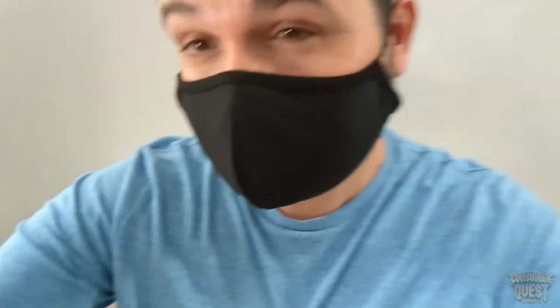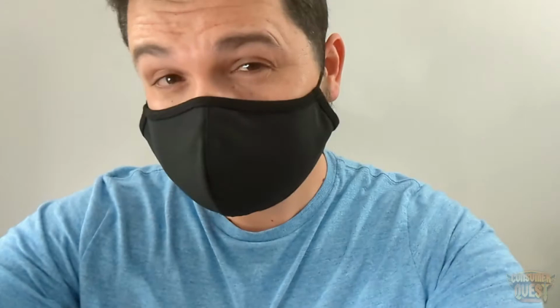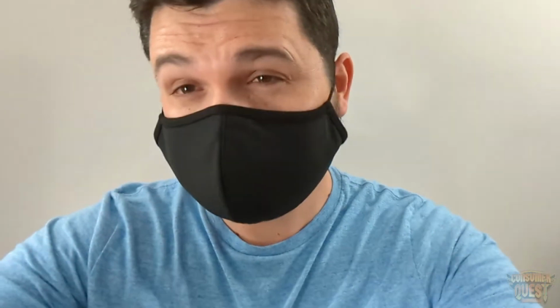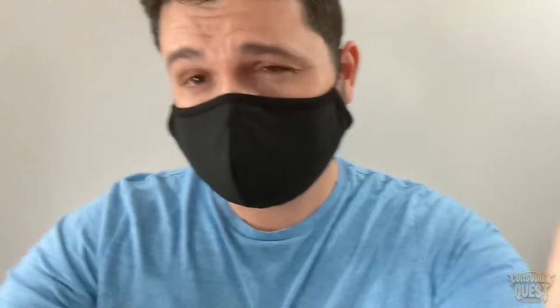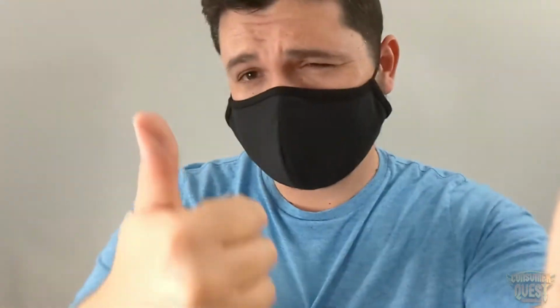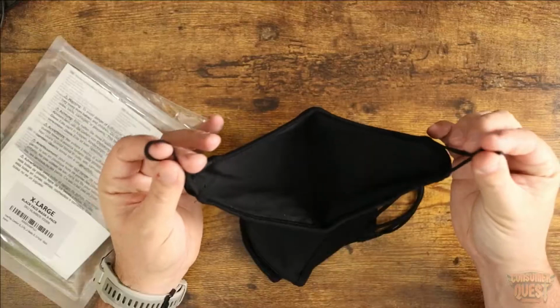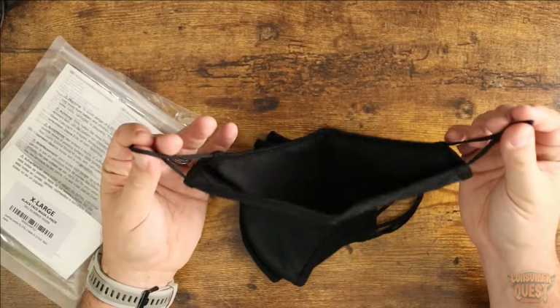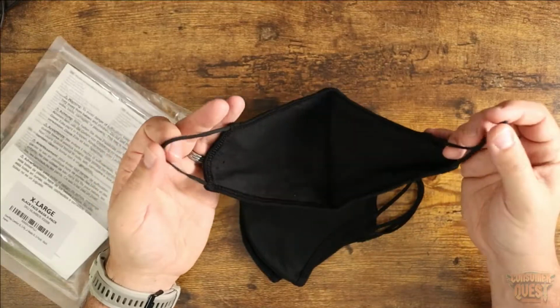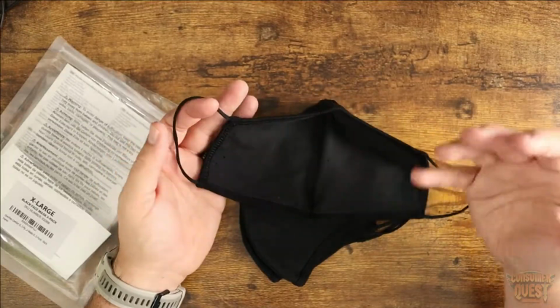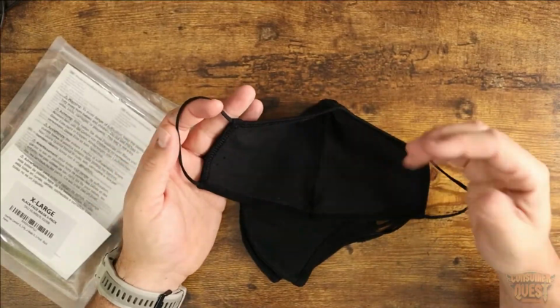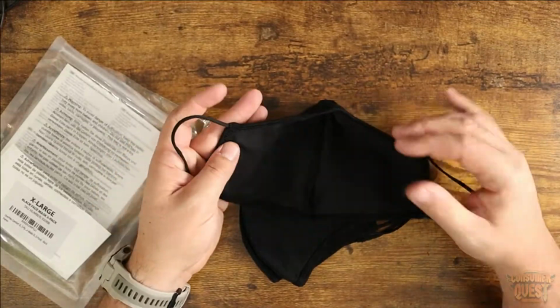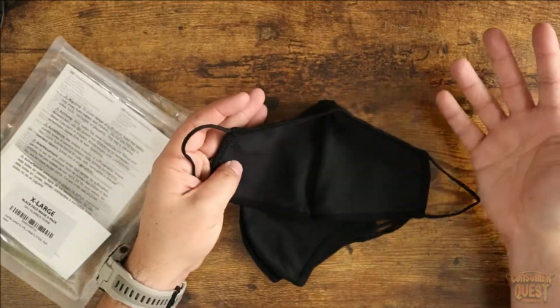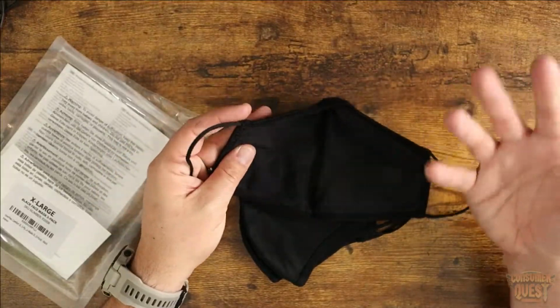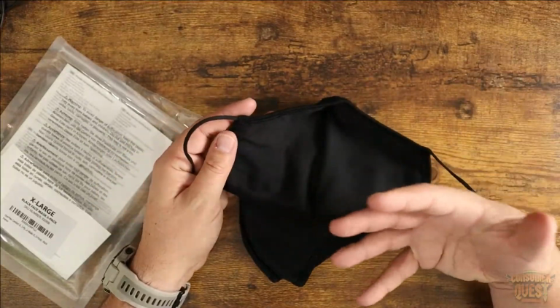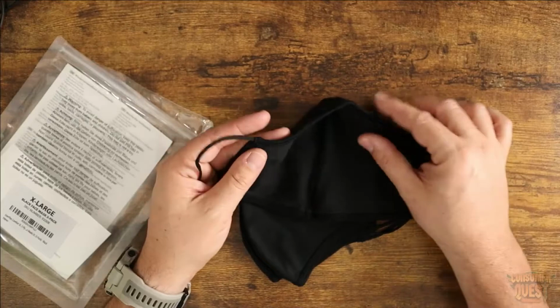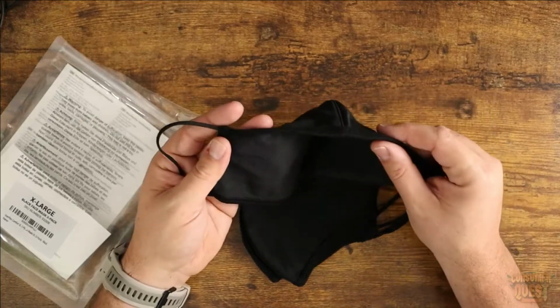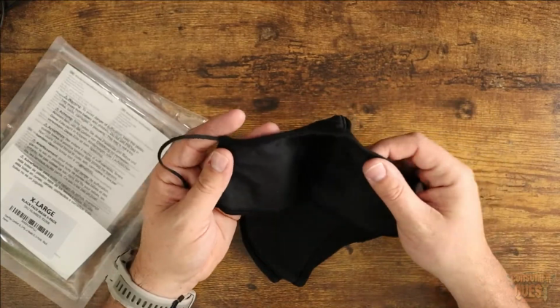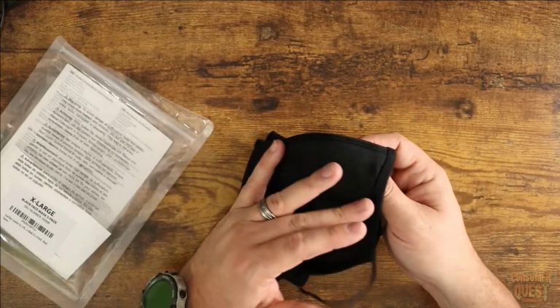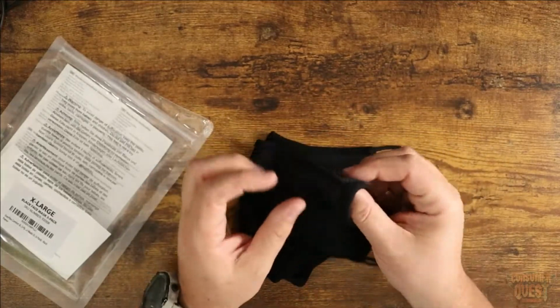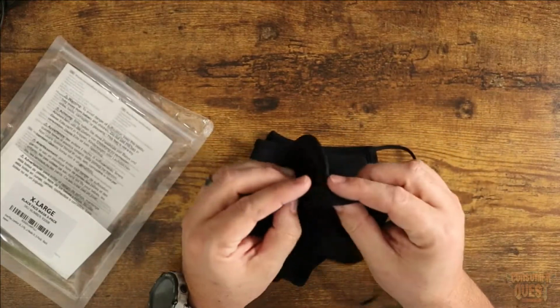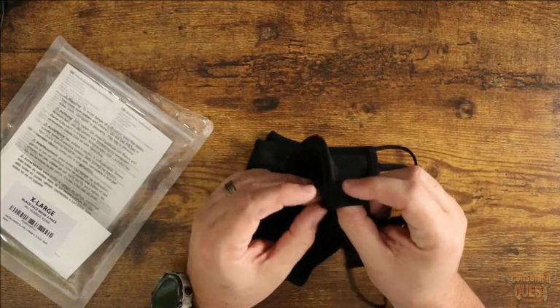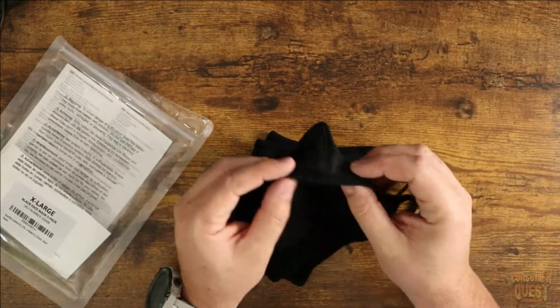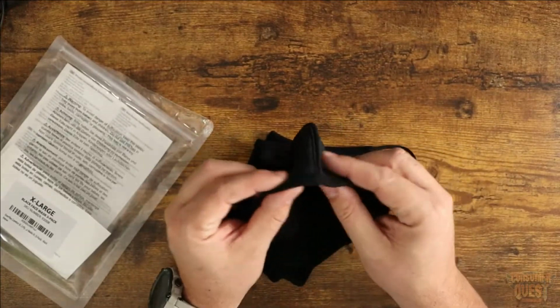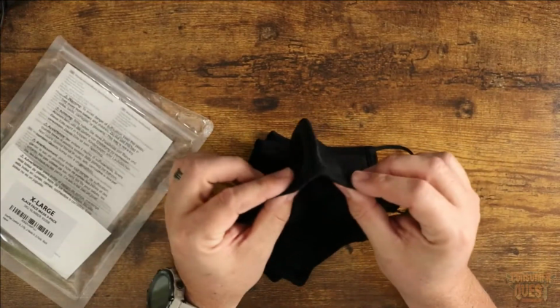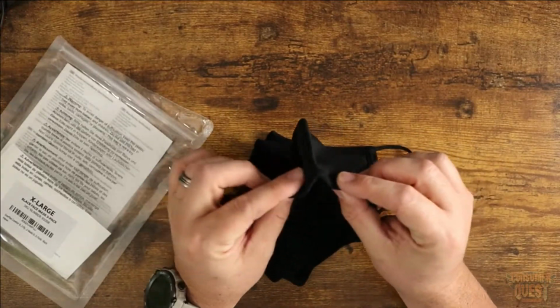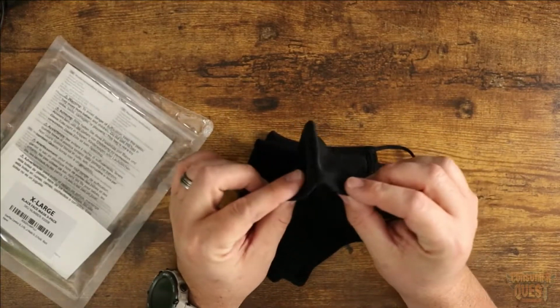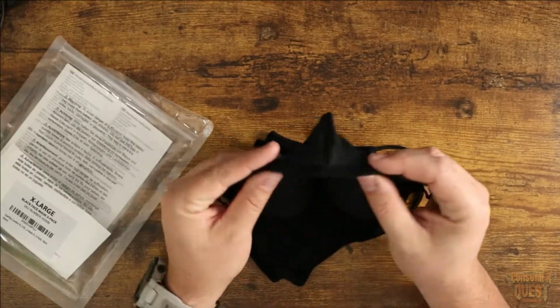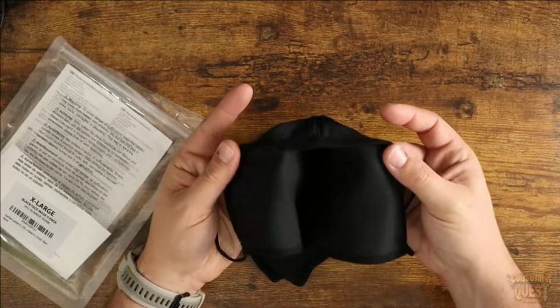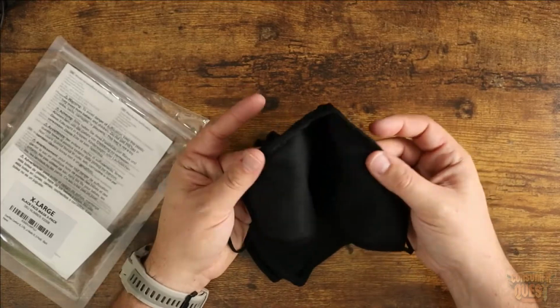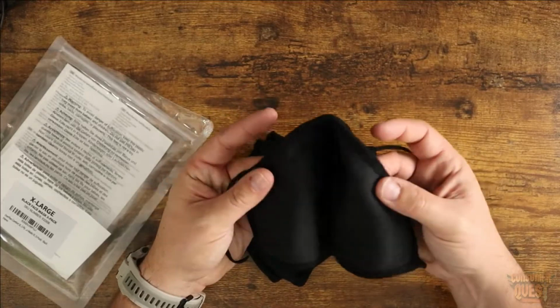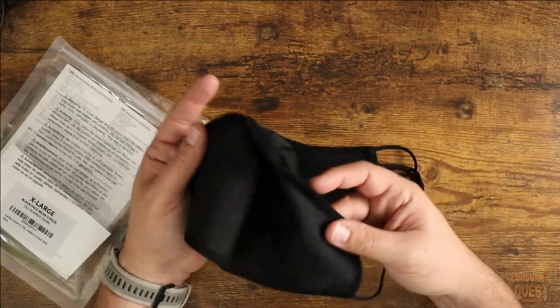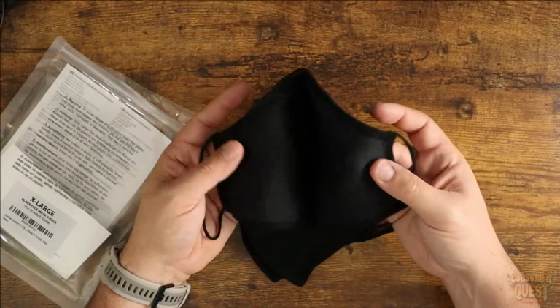Now they don't have any adjustable ear straps, but I find these are super comfortable. They're not too tight, they're not too loose — they're very, very convenient. They also don't have a pinch over the nose, which some people like and some people don't.